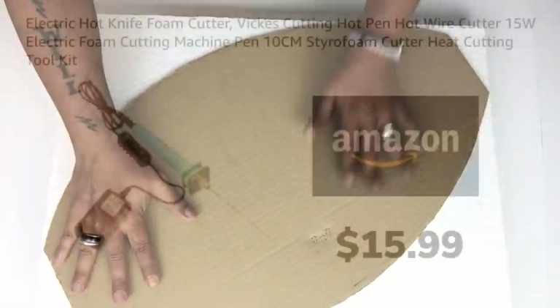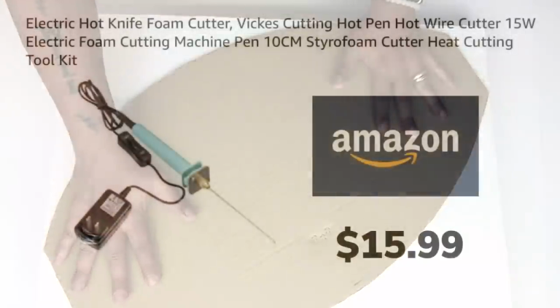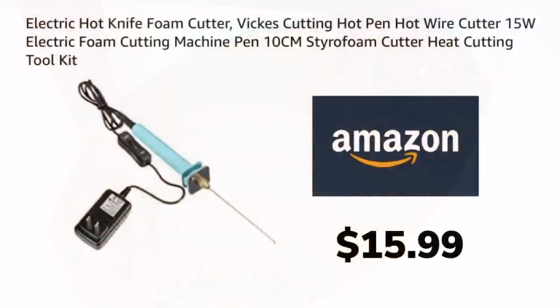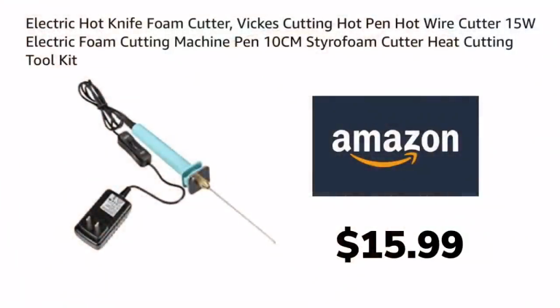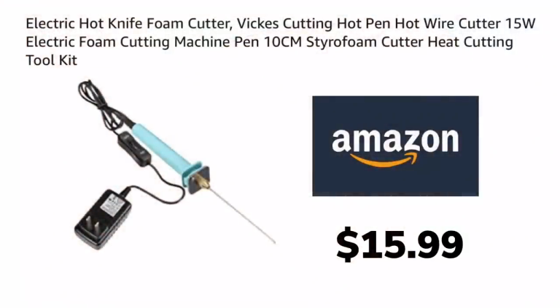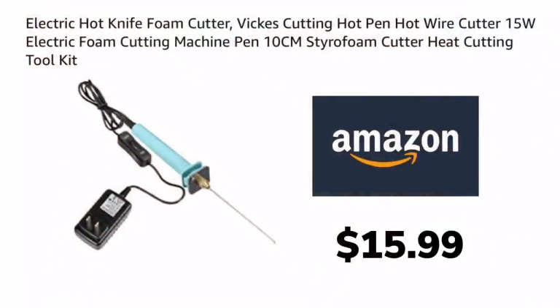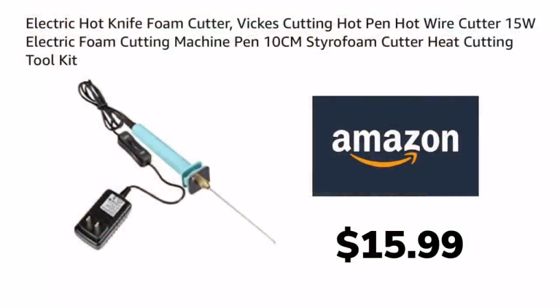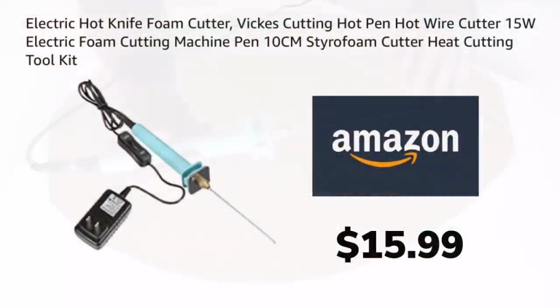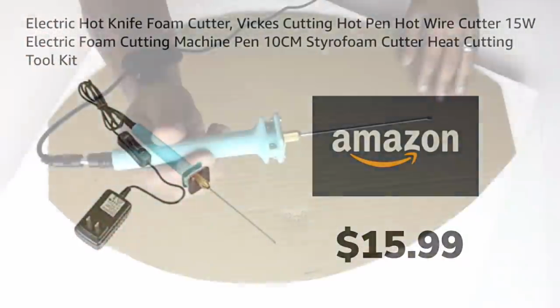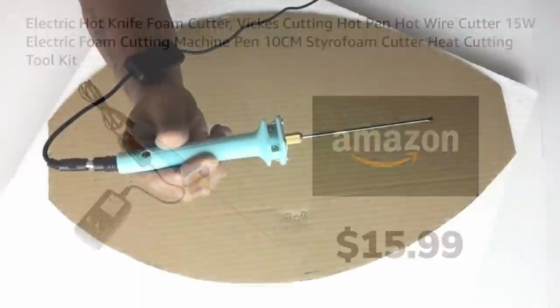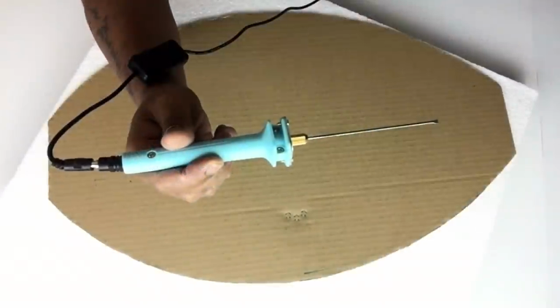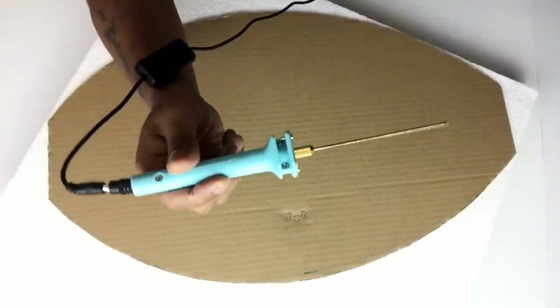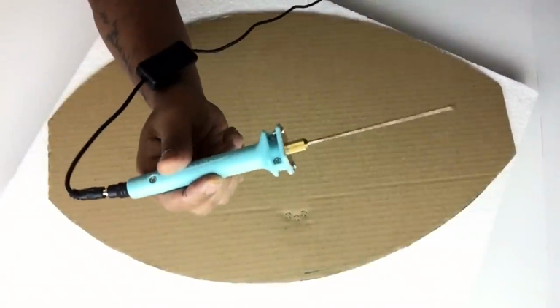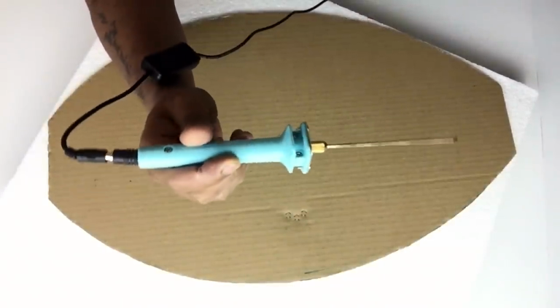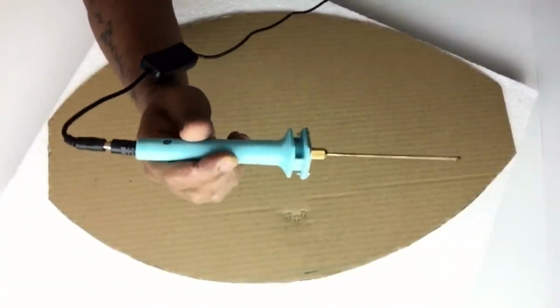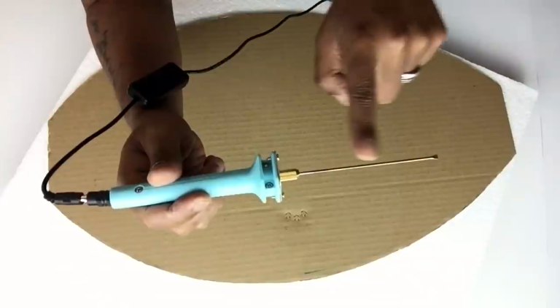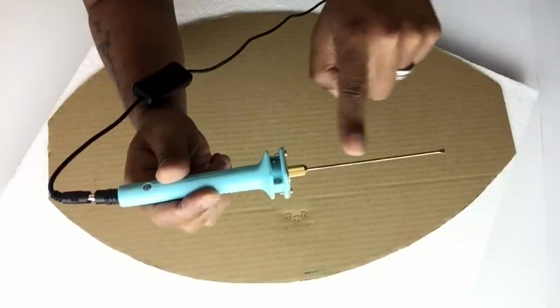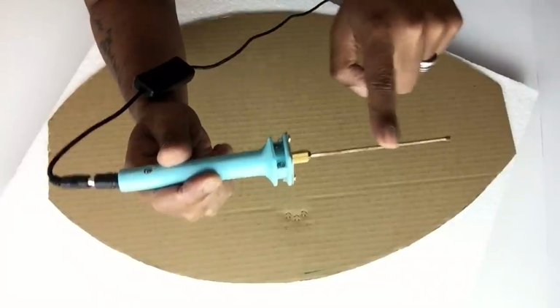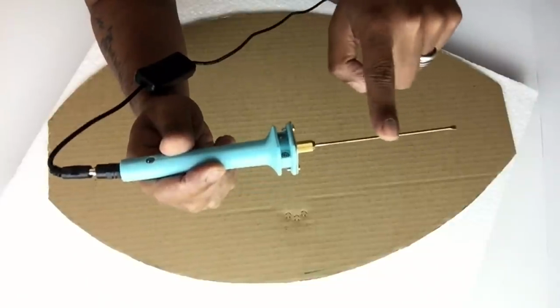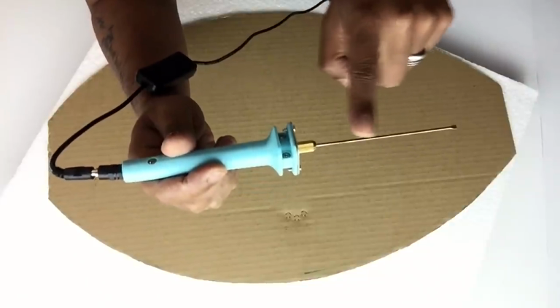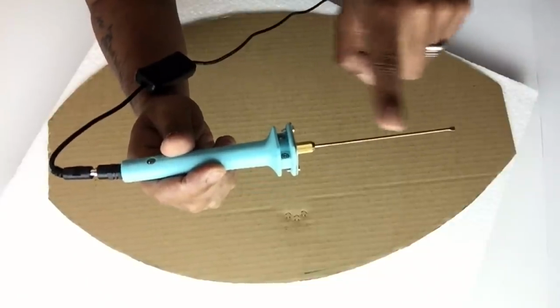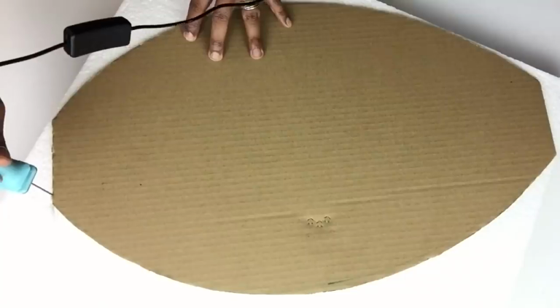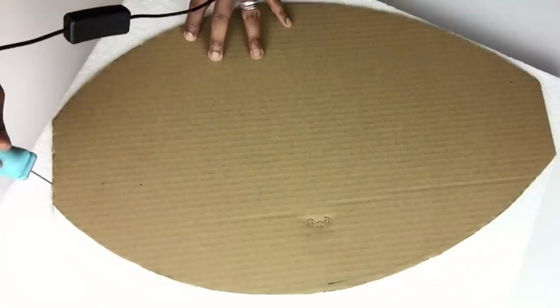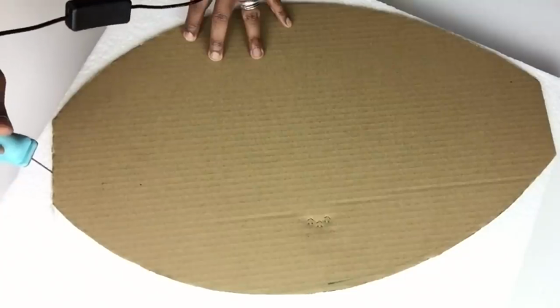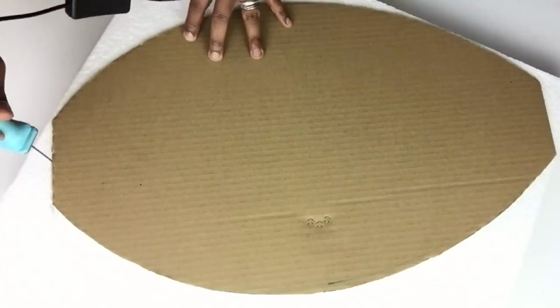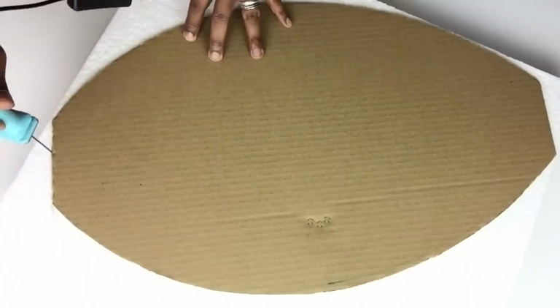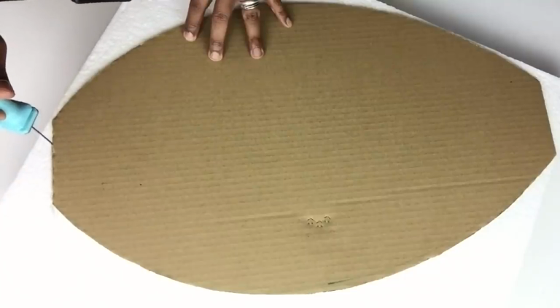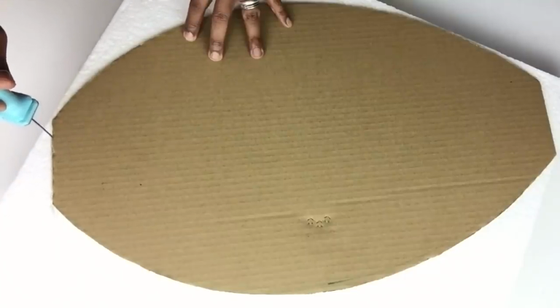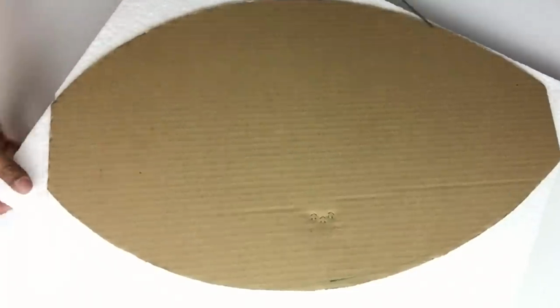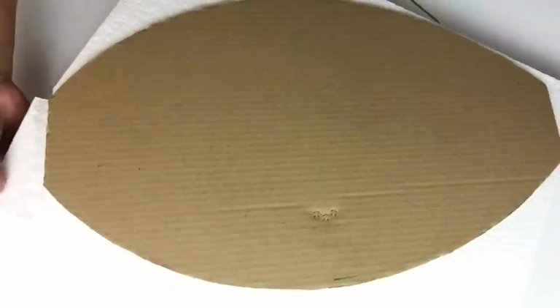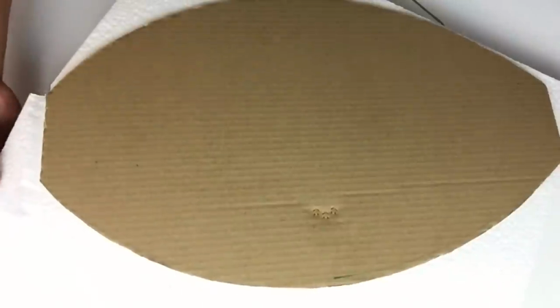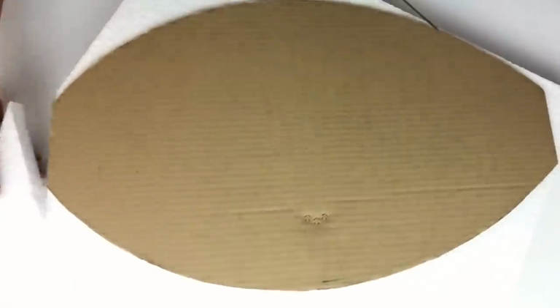I'll be using my knife styrofoam cutter to cut around the edges — the tip does get very hot so please be very careful. I'll be cutting the styrofoam following the outline of my cardboard cutout.